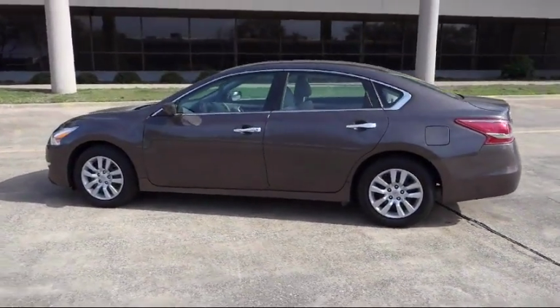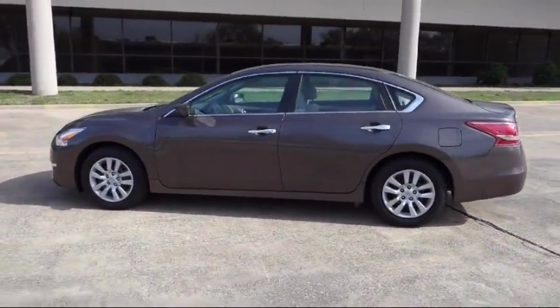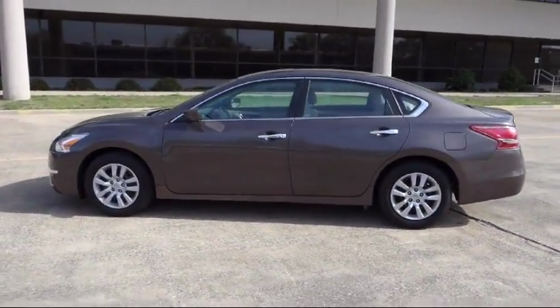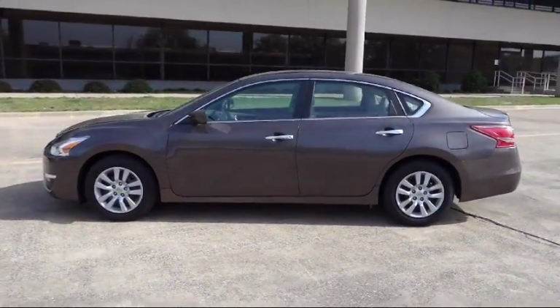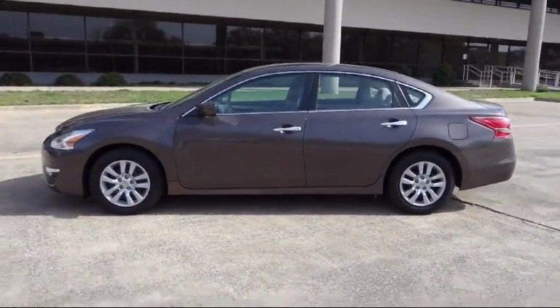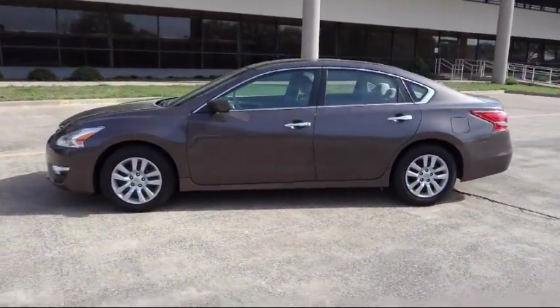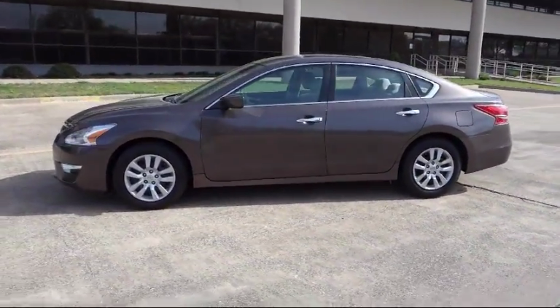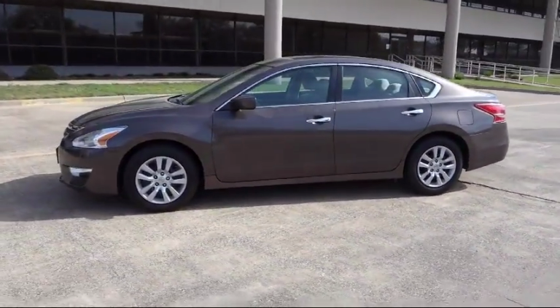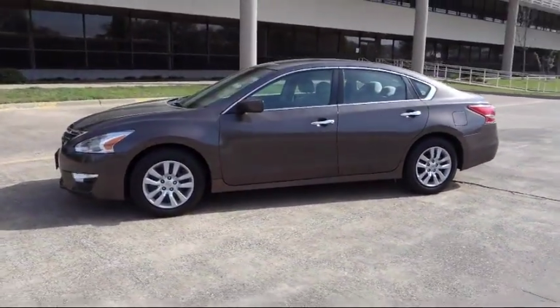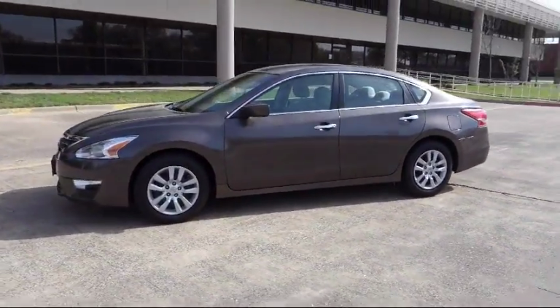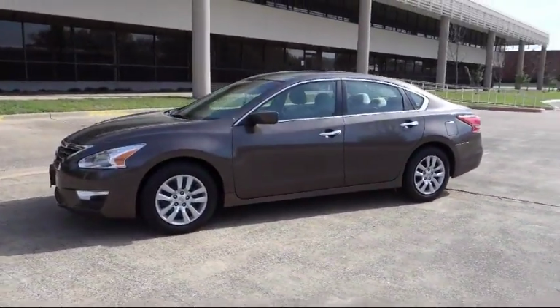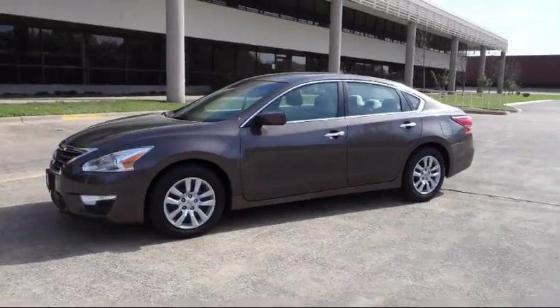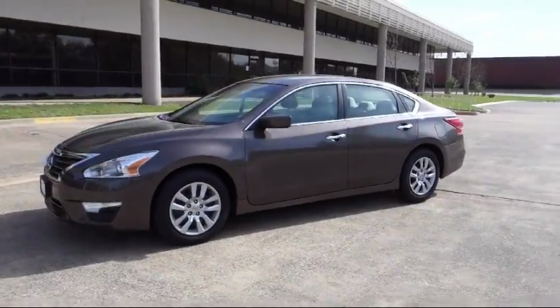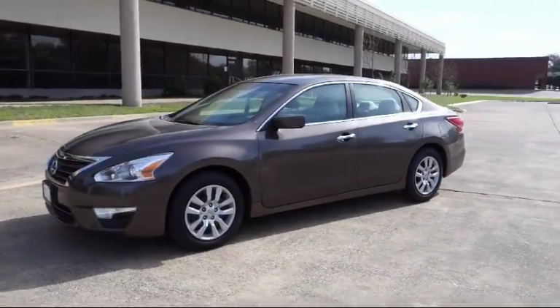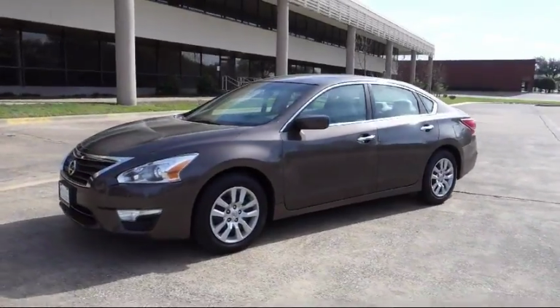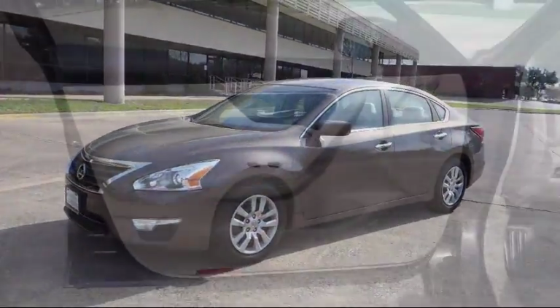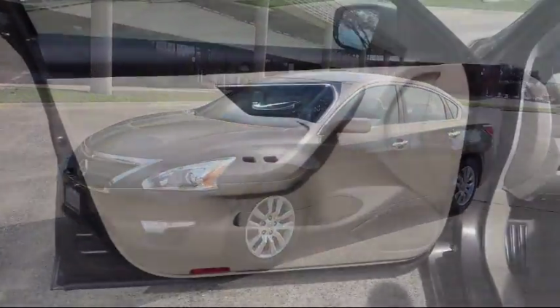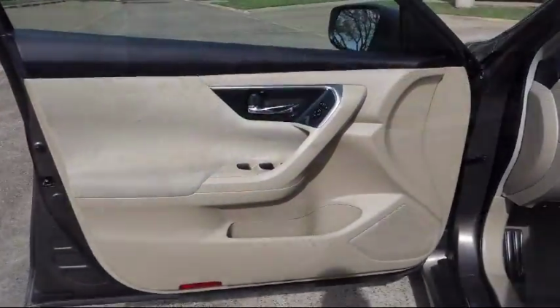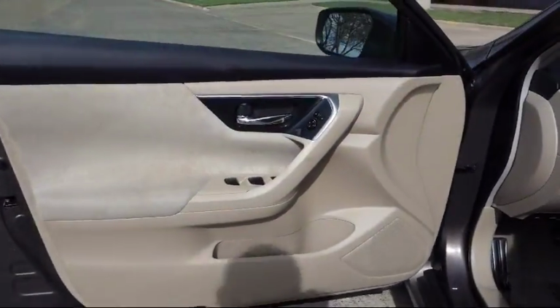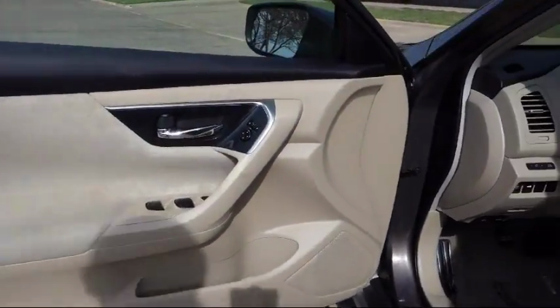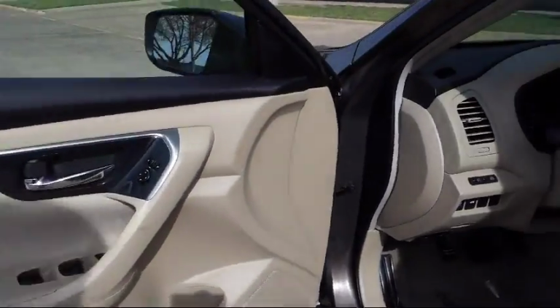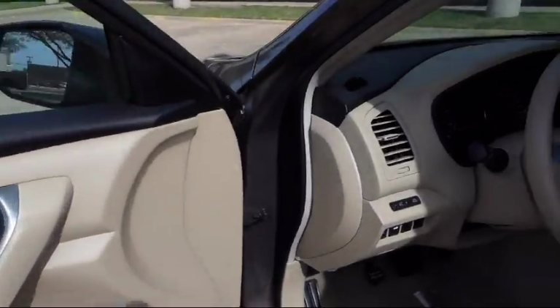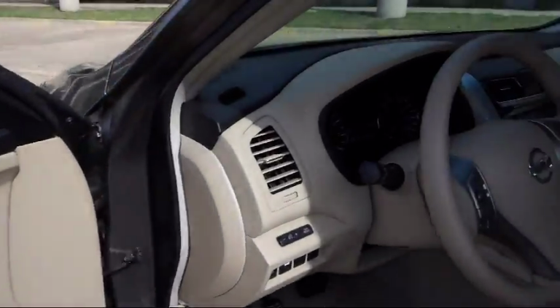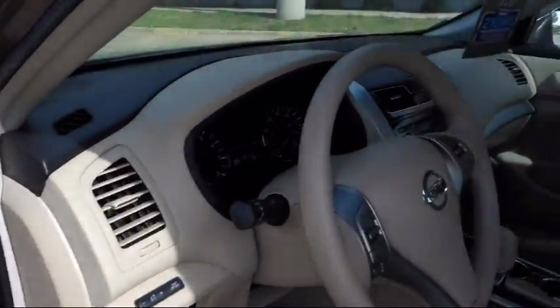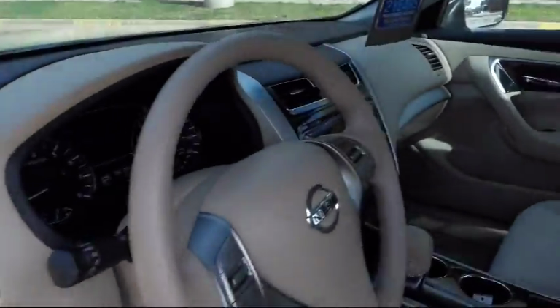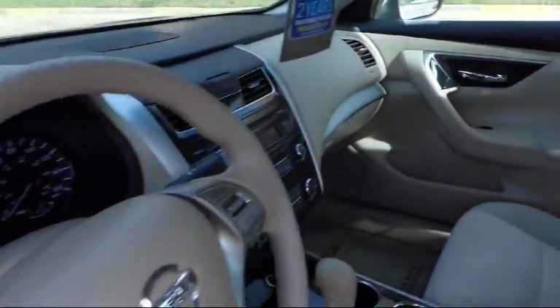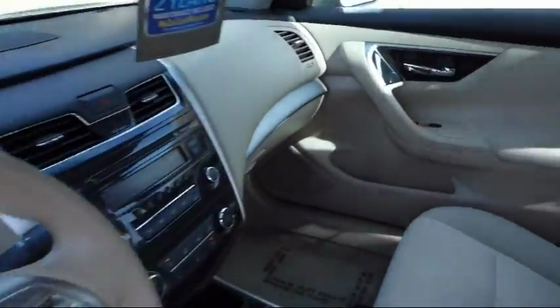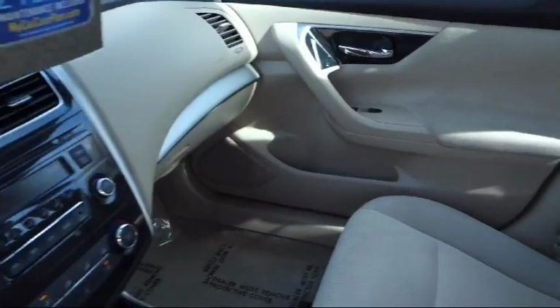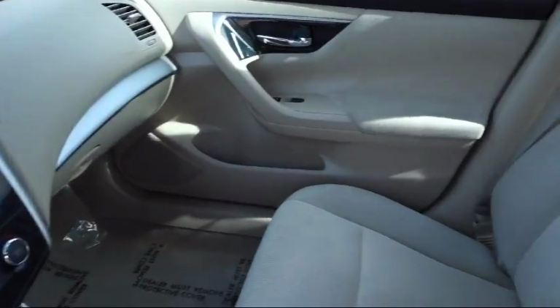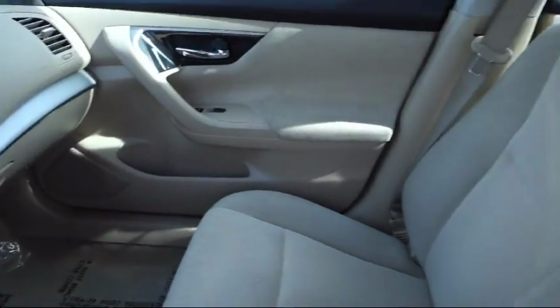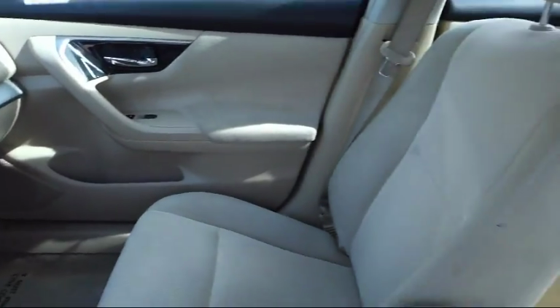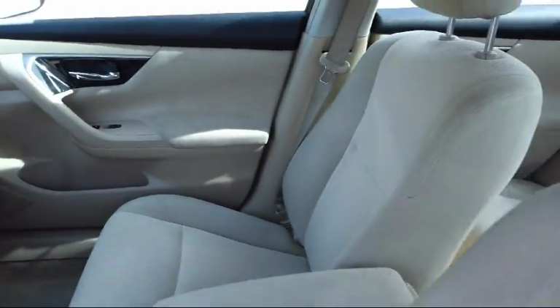AutoCentrix is home to great financing options, competitive interest rates, premium vehicle warranties that anyone can afford, and most importantly, a no-stress buying environment.